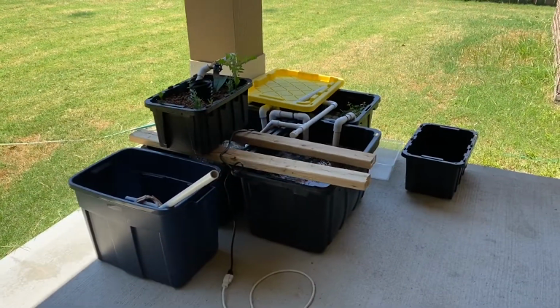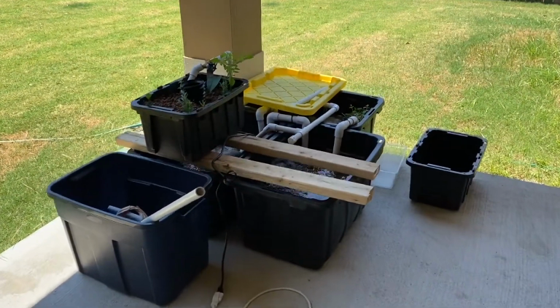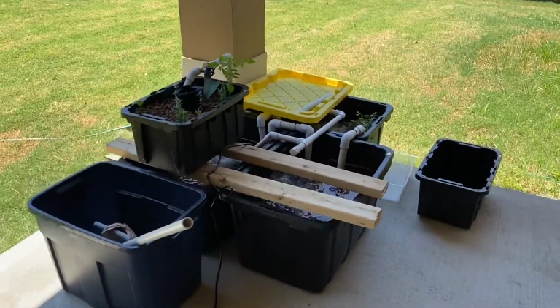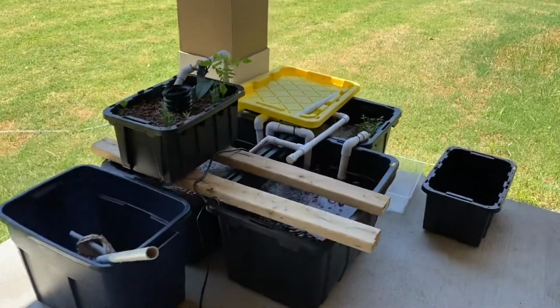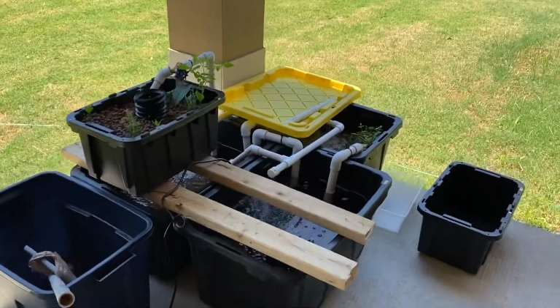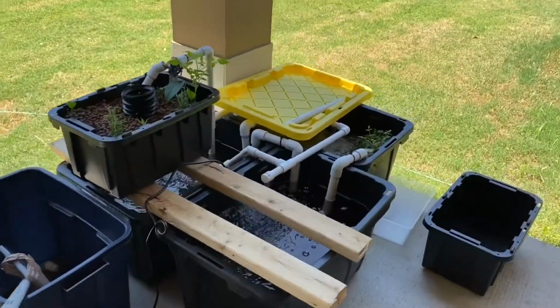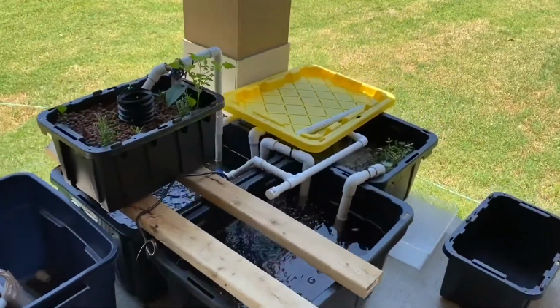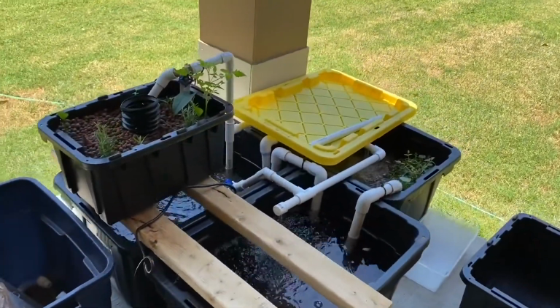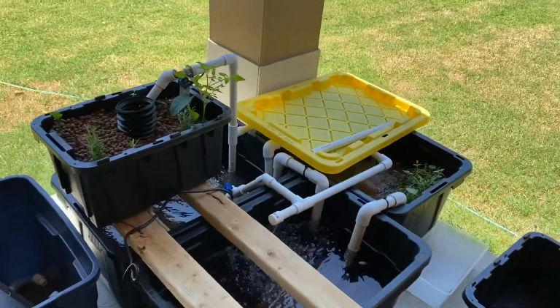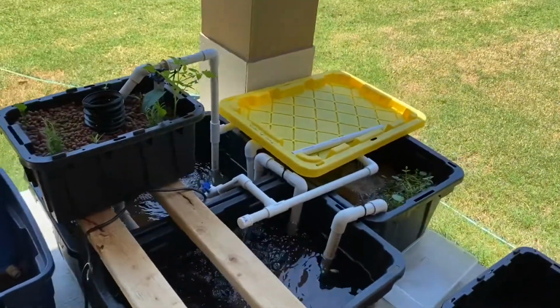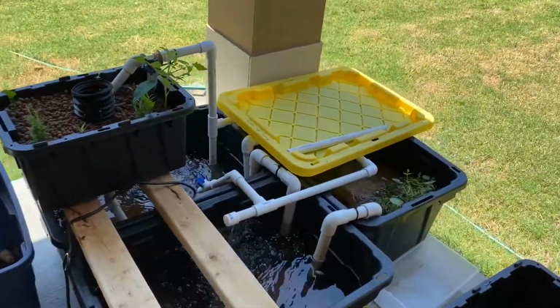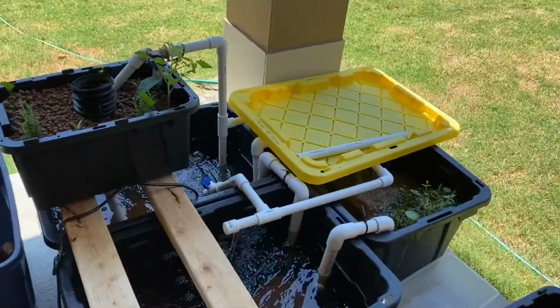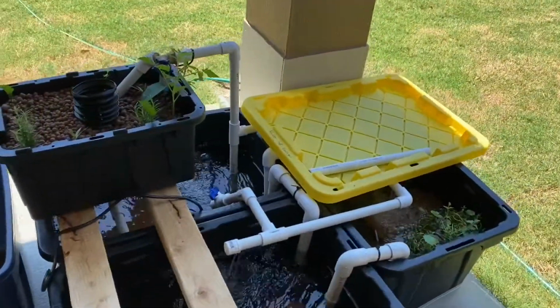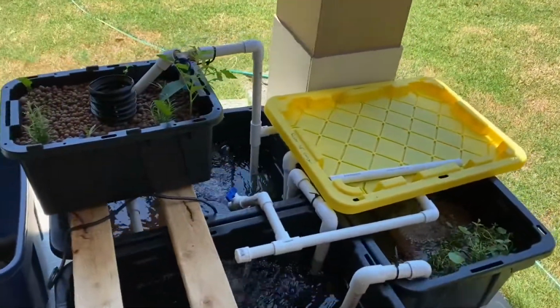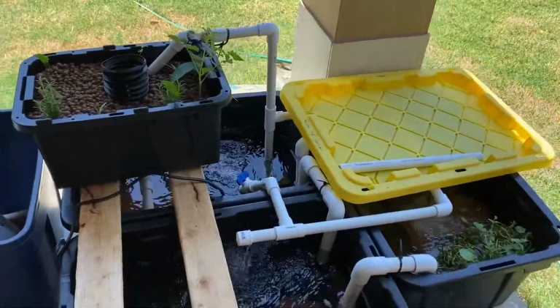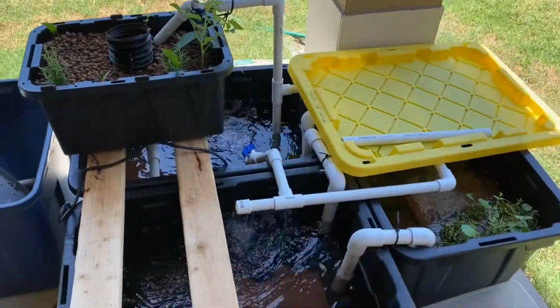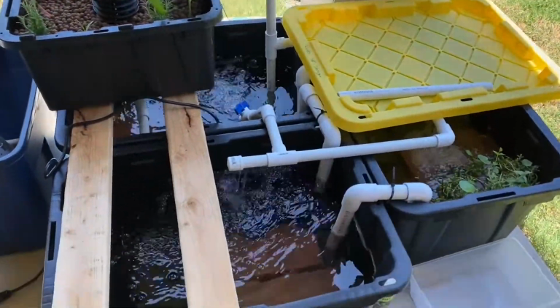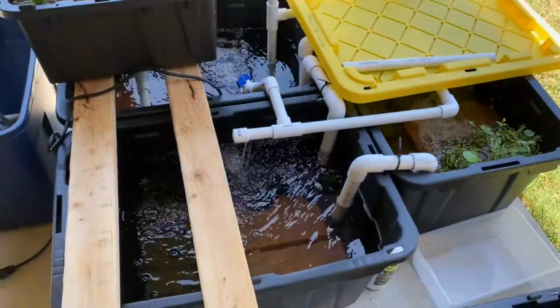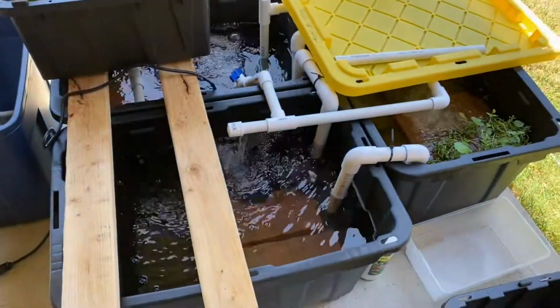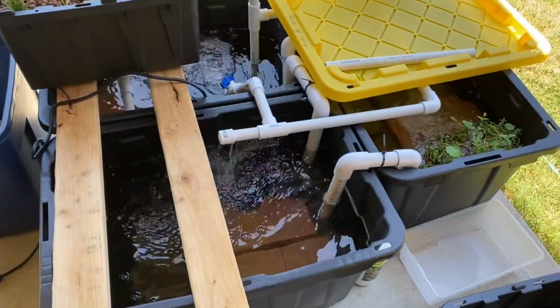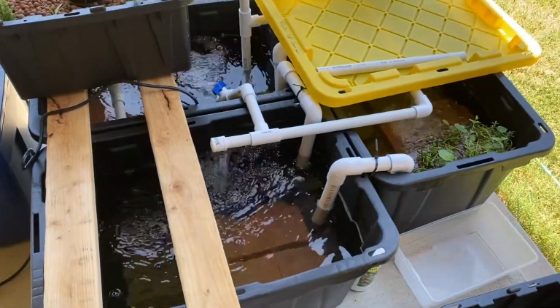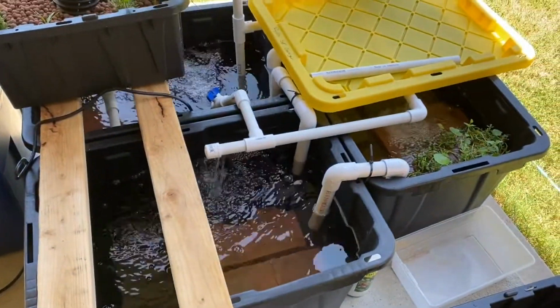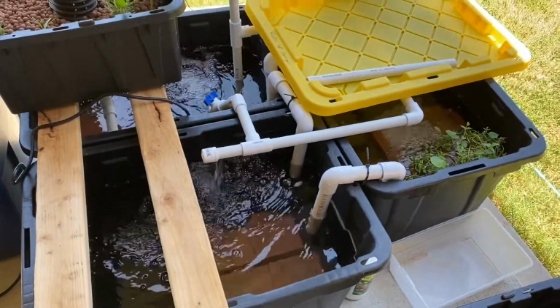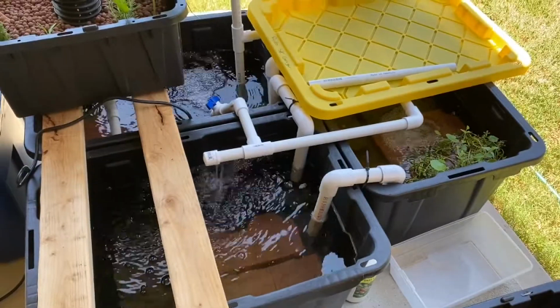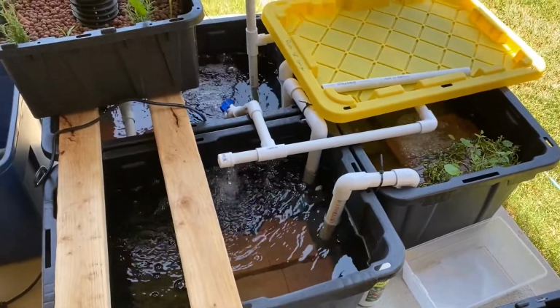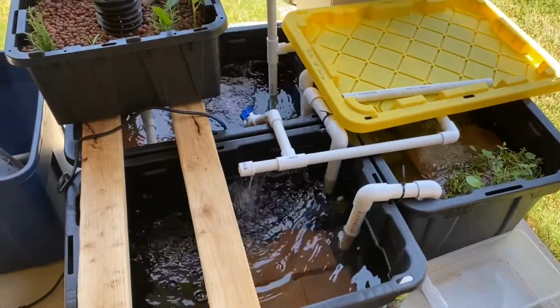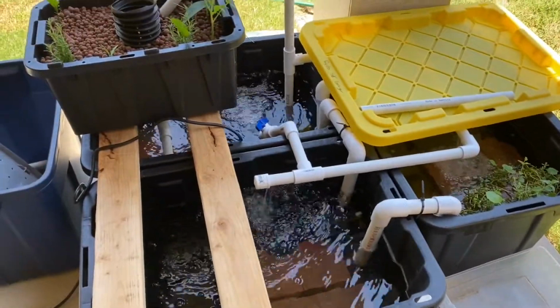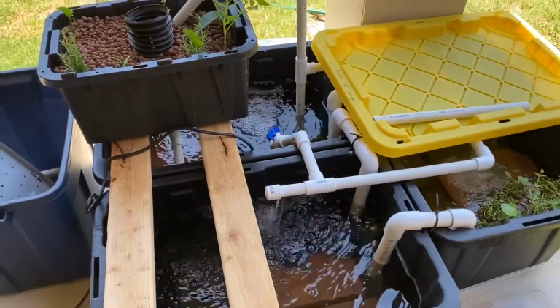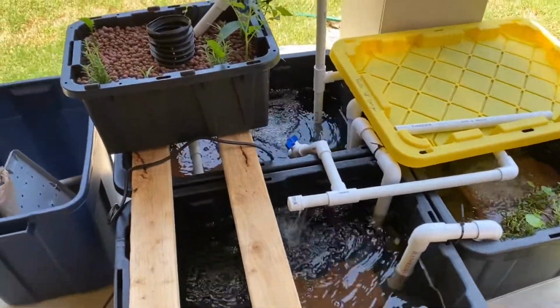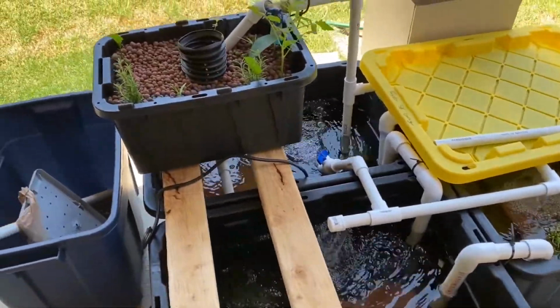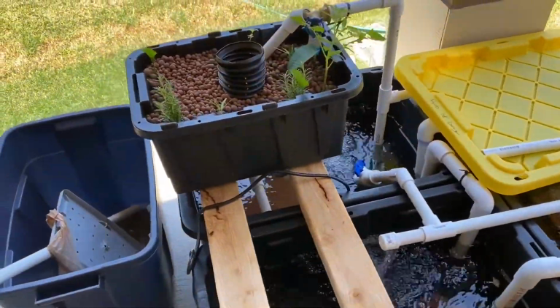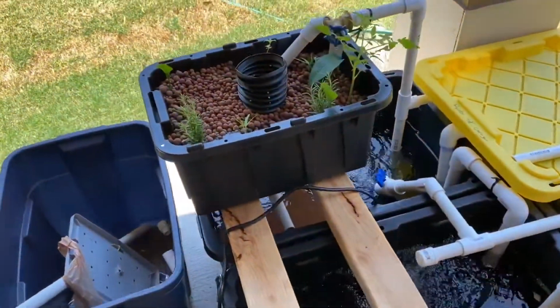Hey everyone, Jesse here. I wanted to do an update on the $100 aquaponics system. As you can see, it's been running for a few weeks now. Everything's dialed in.